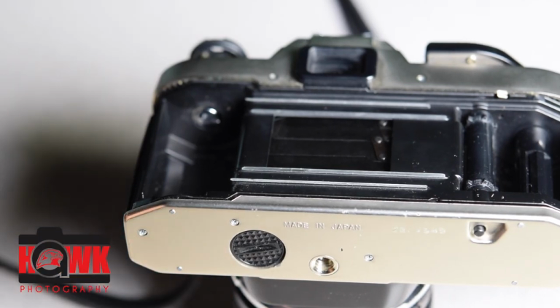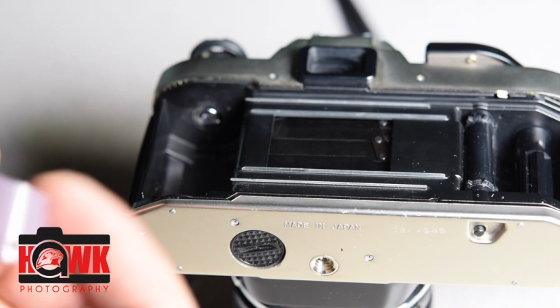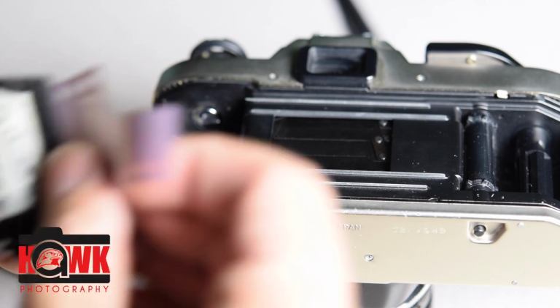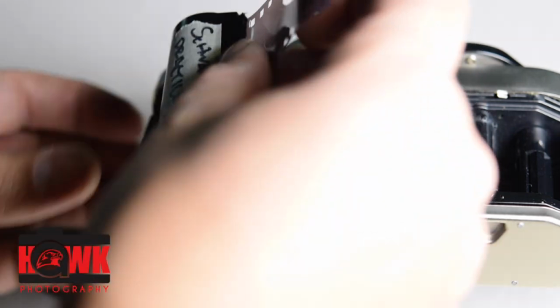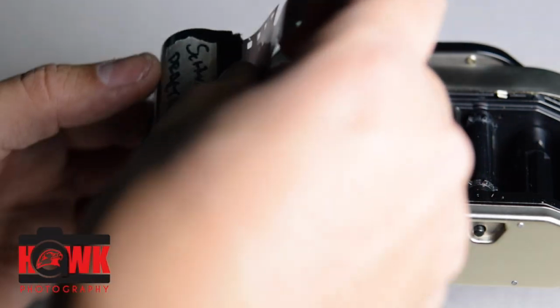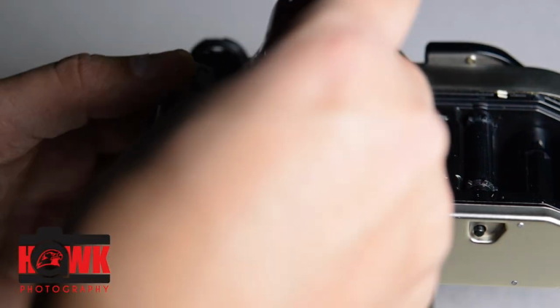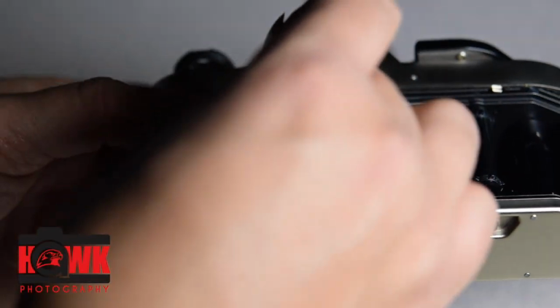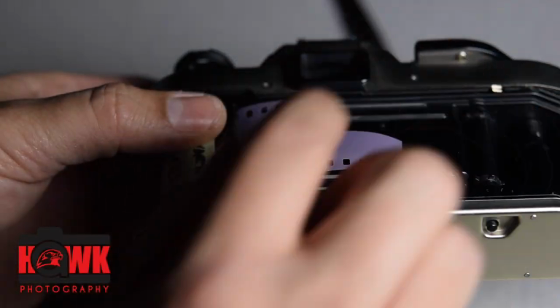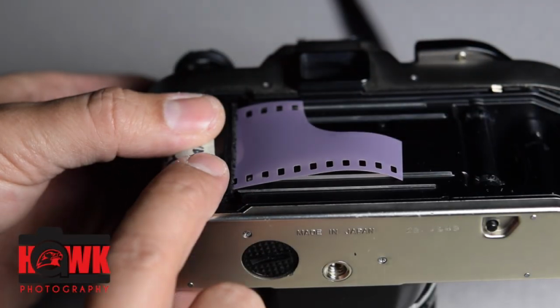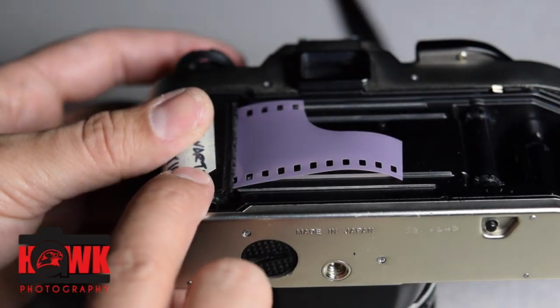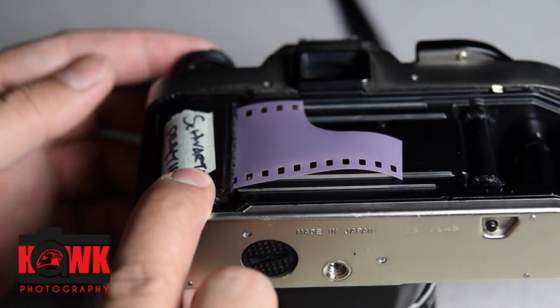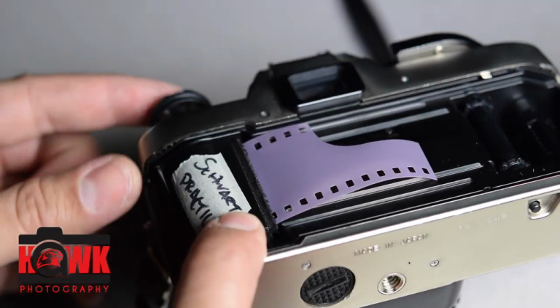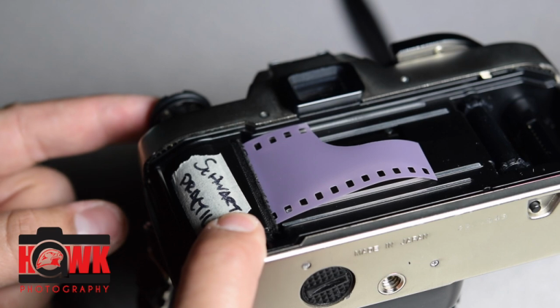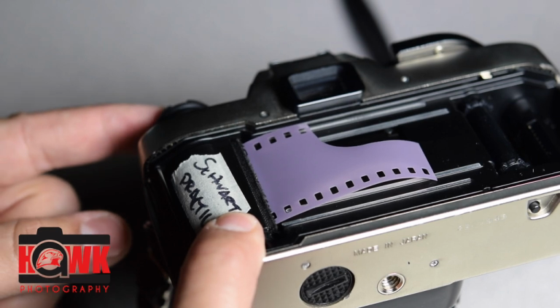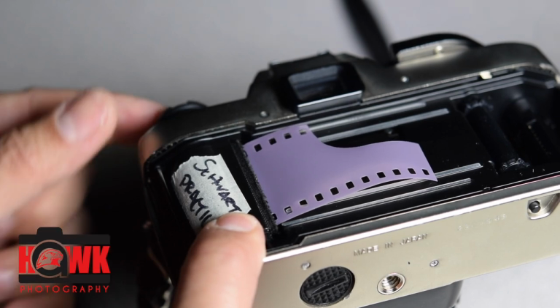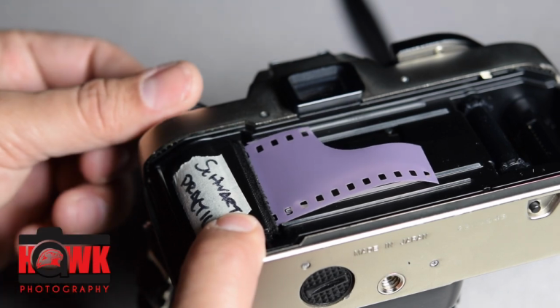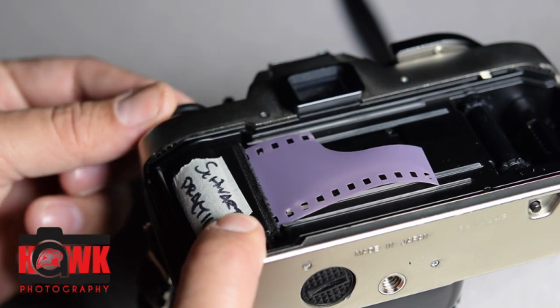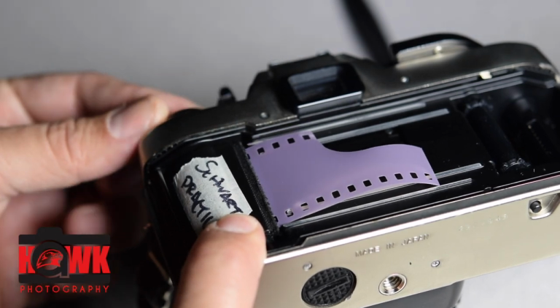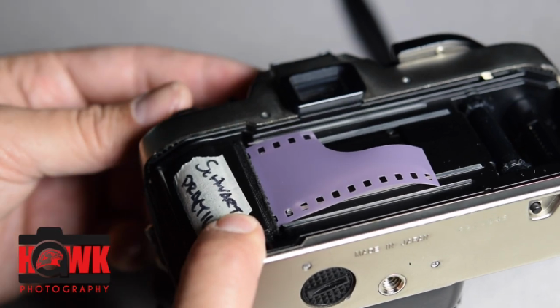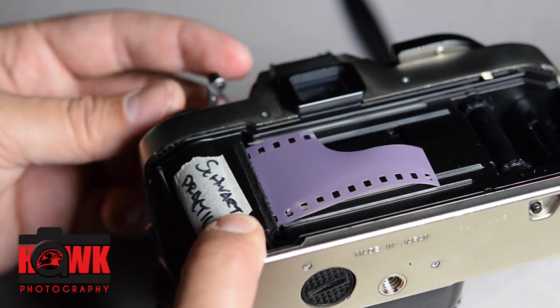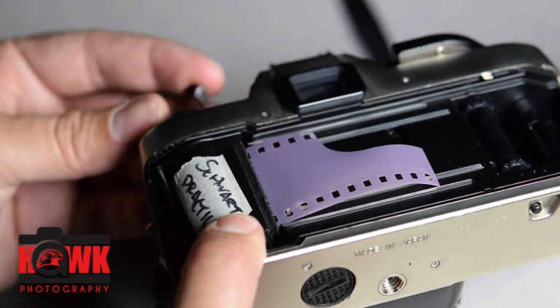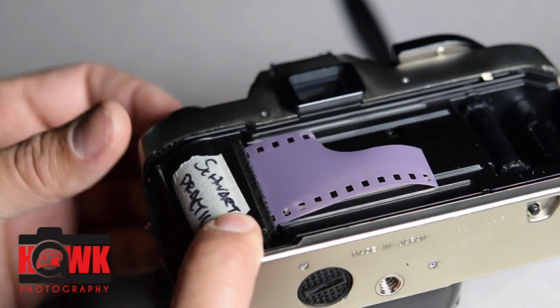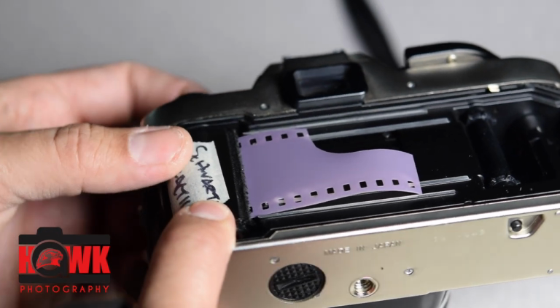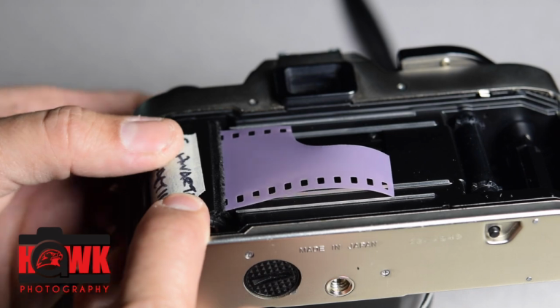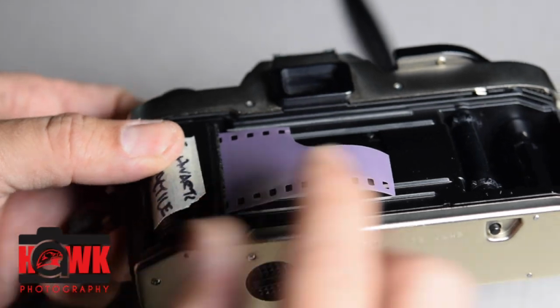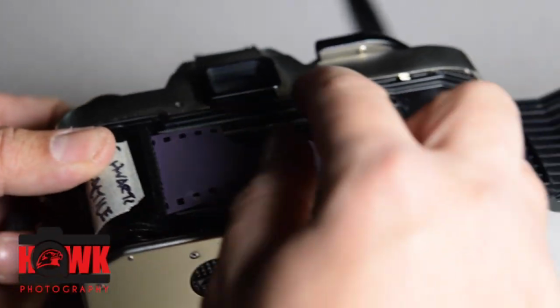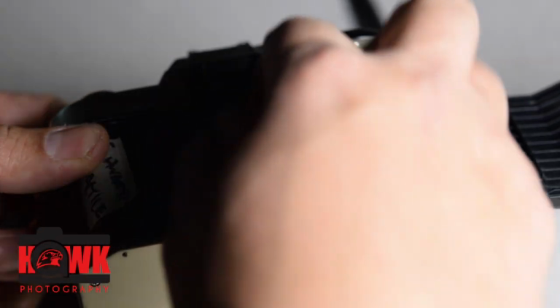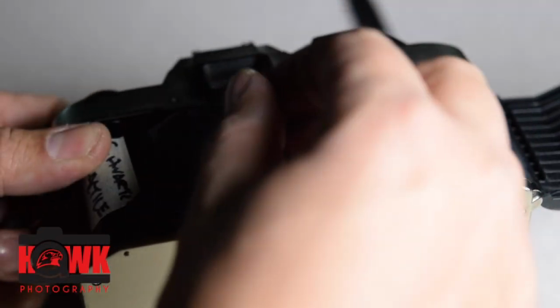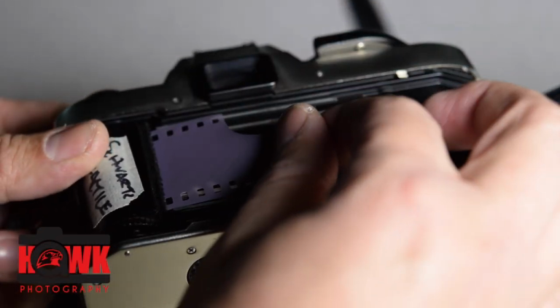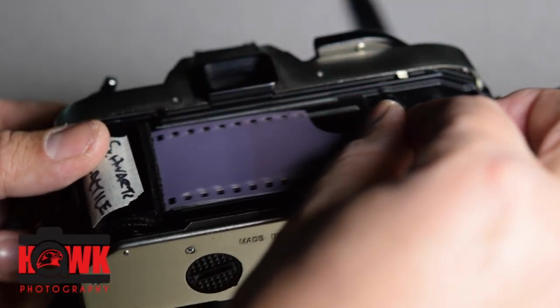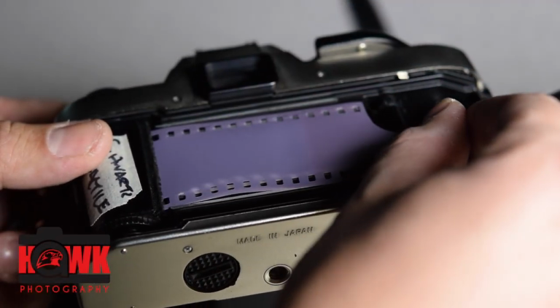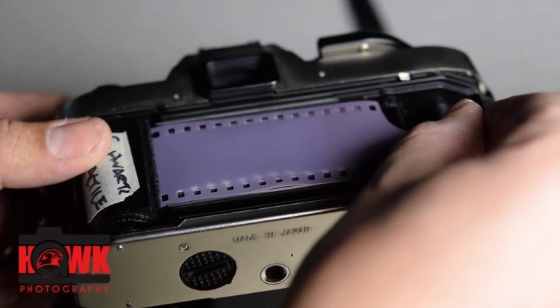When I load my practice roll in, I'm just going to drop it straight down, close the top, and flip the handle over as I roll the film across the back of the camera here.